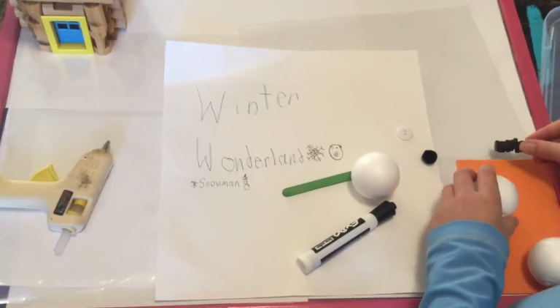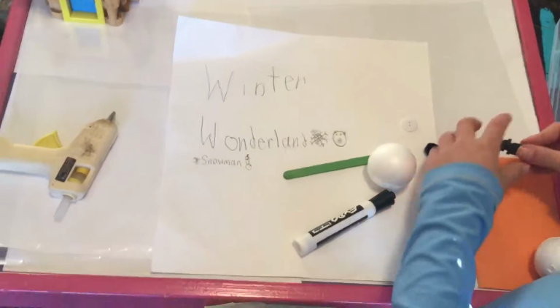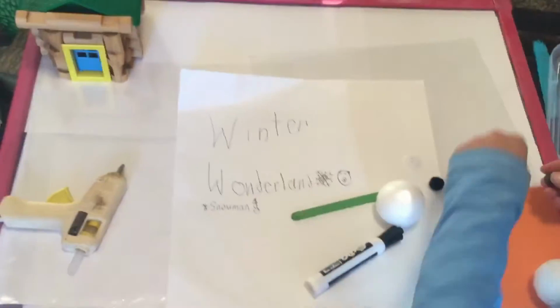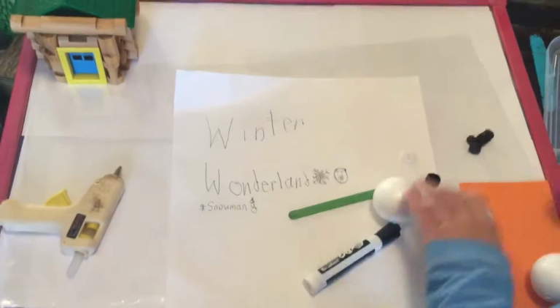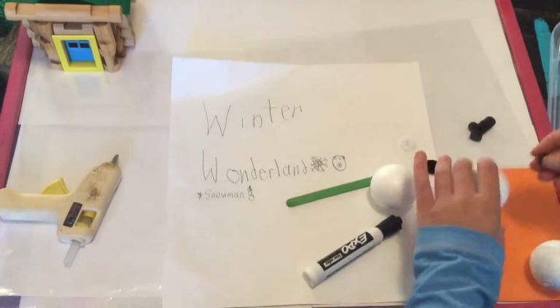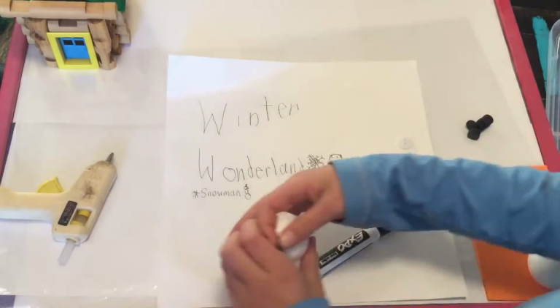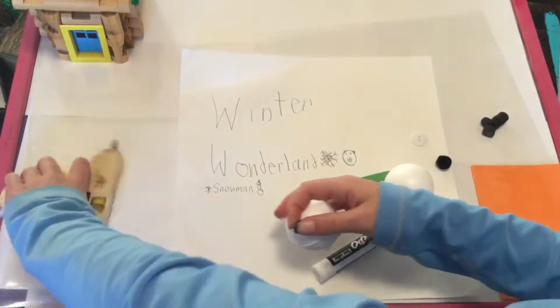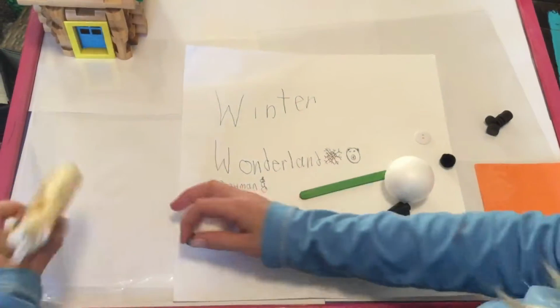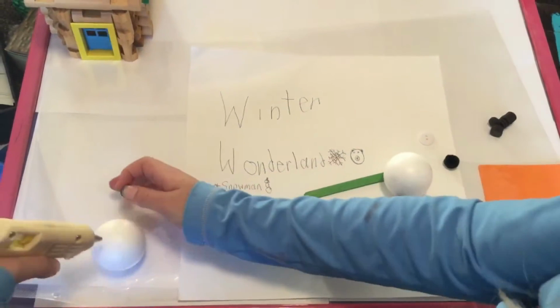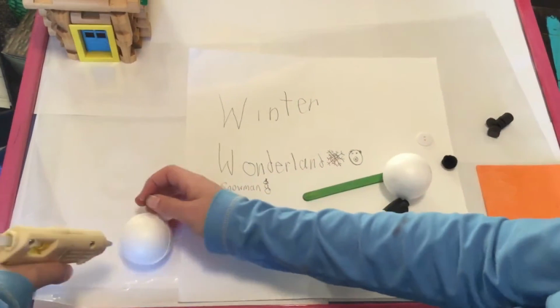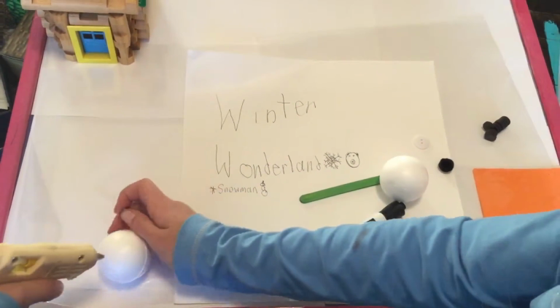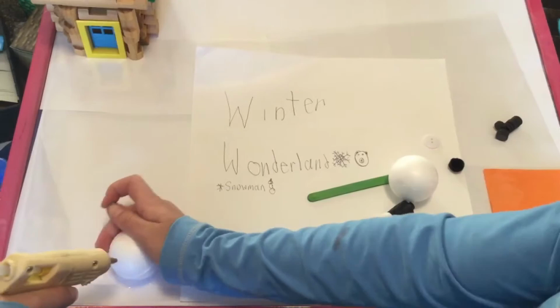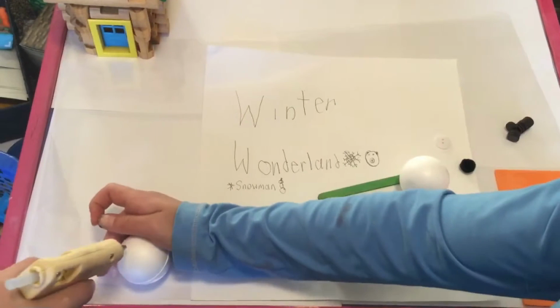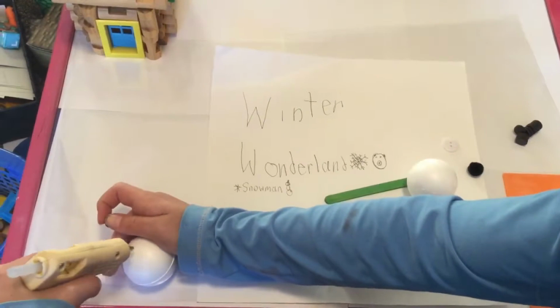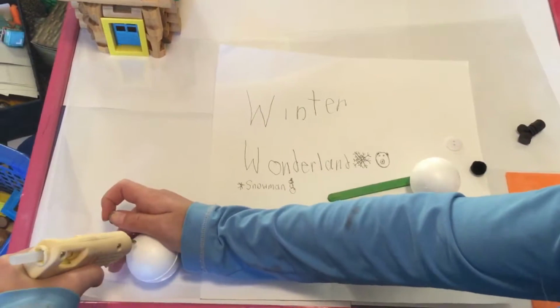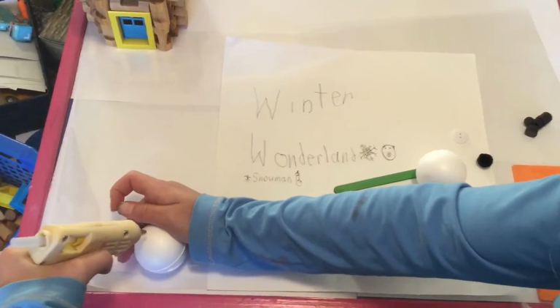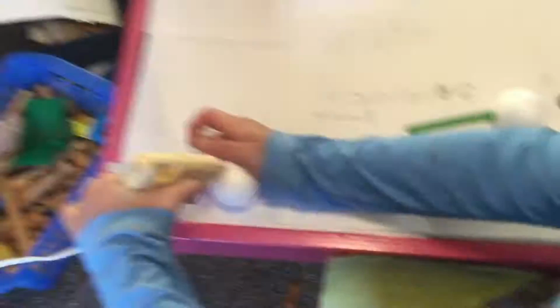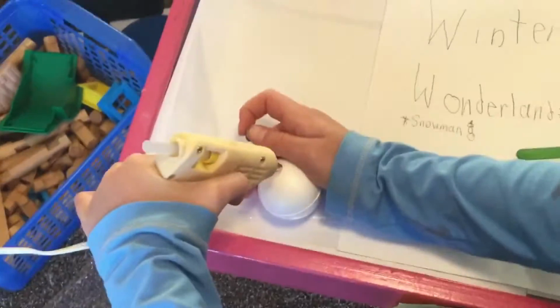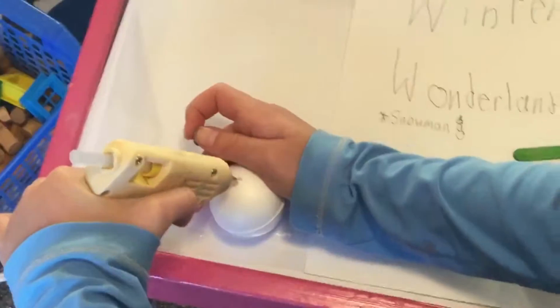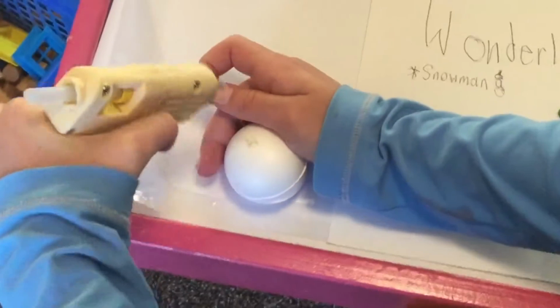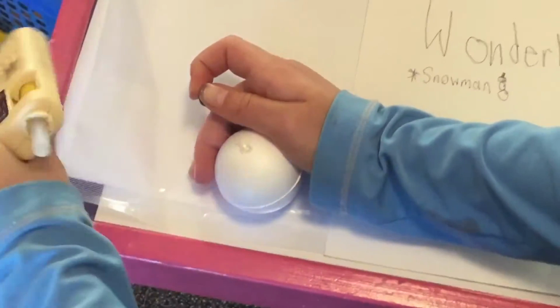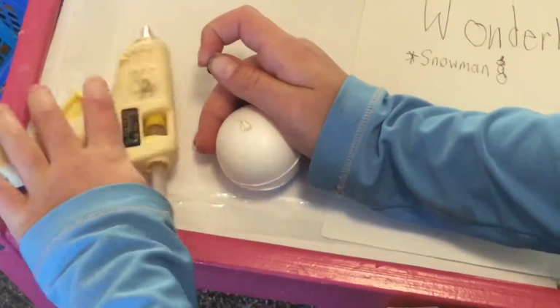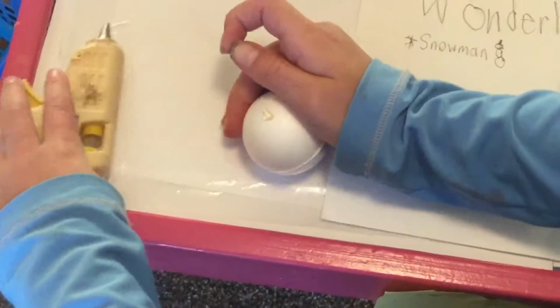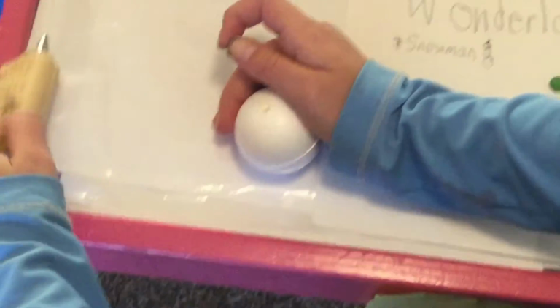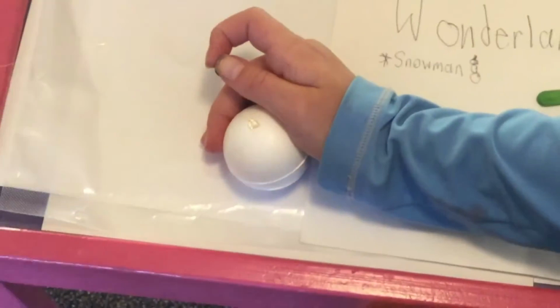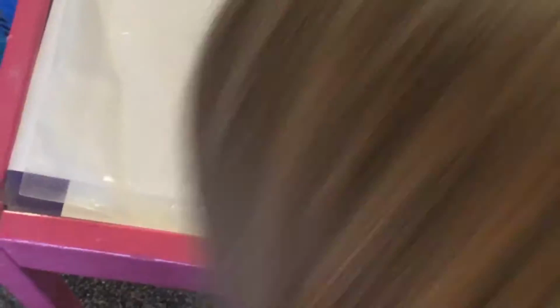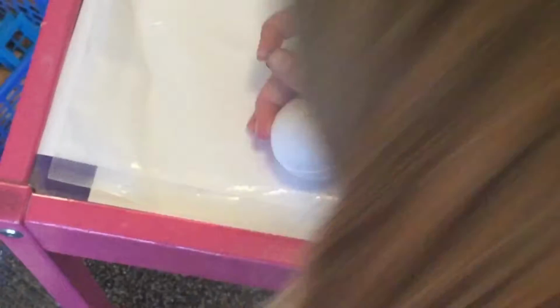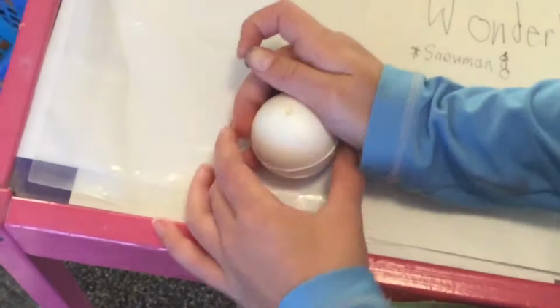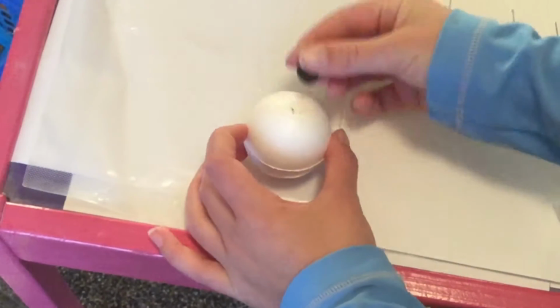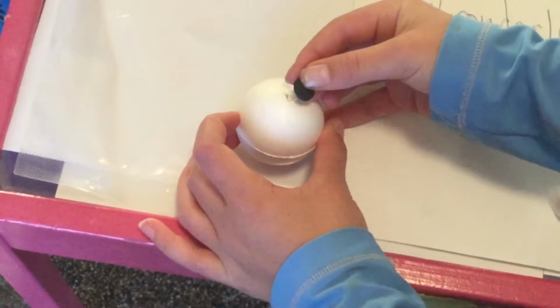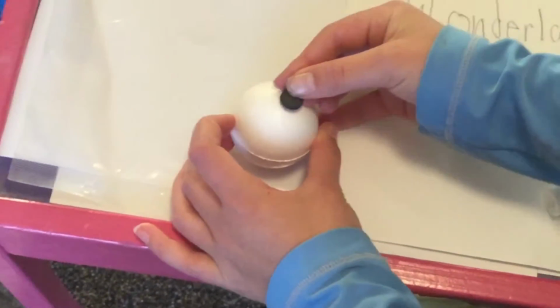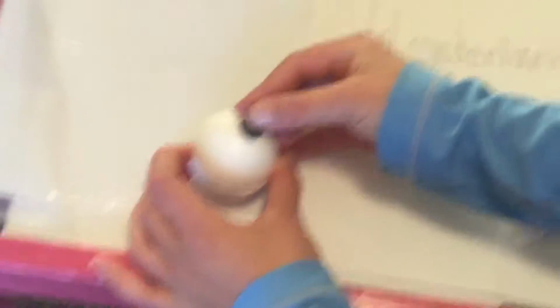I don't do hard work. So now I'm gluing the buttons. The buttons are just these small magnetic baskets.